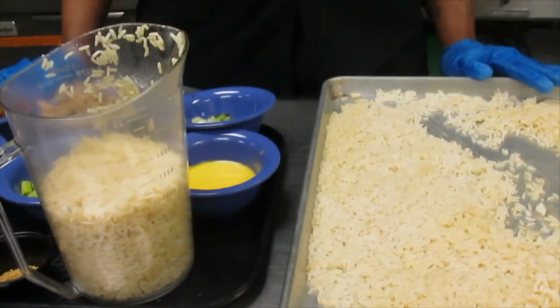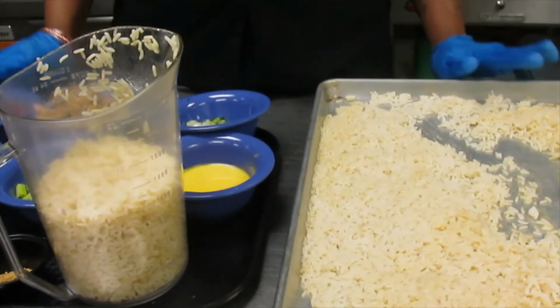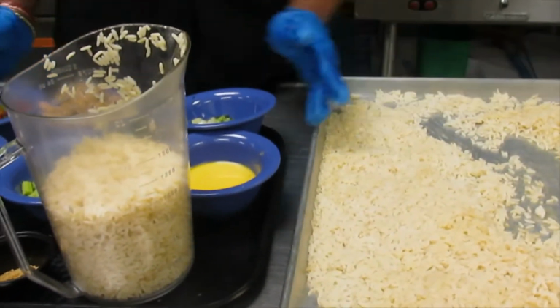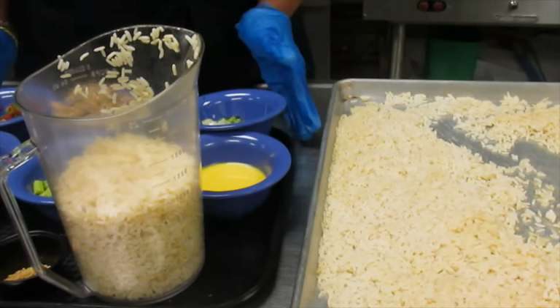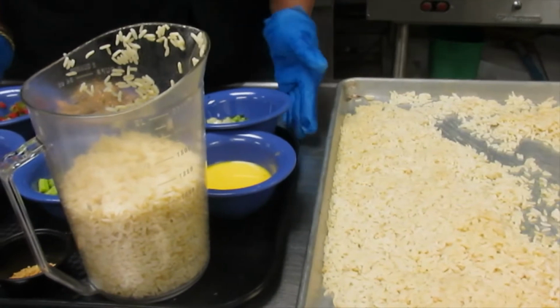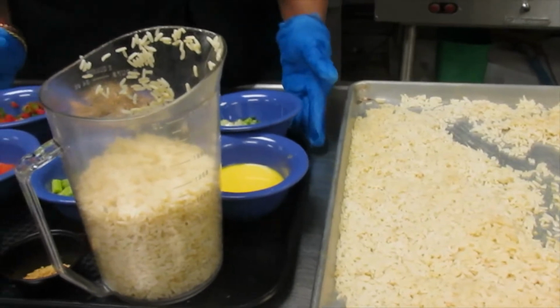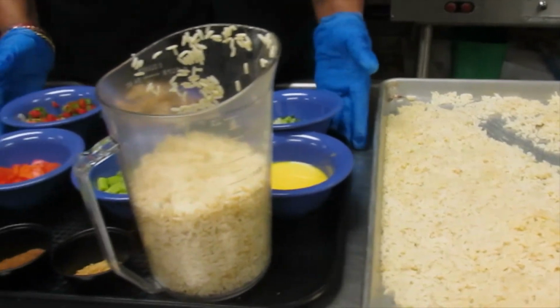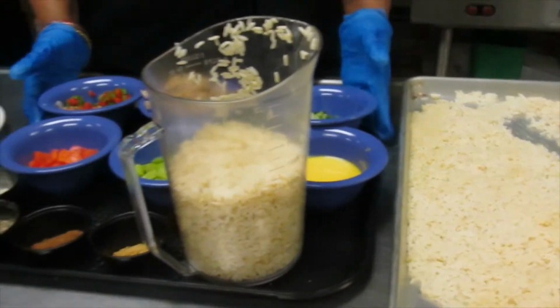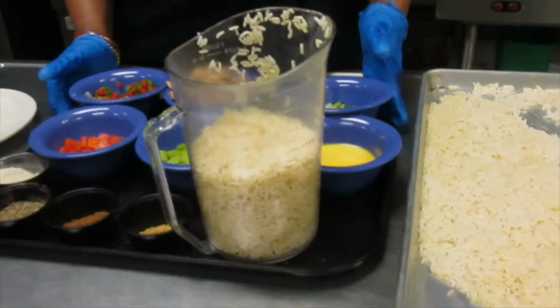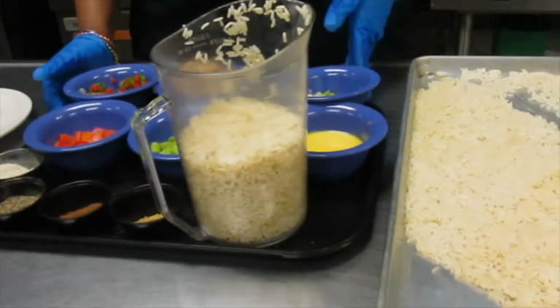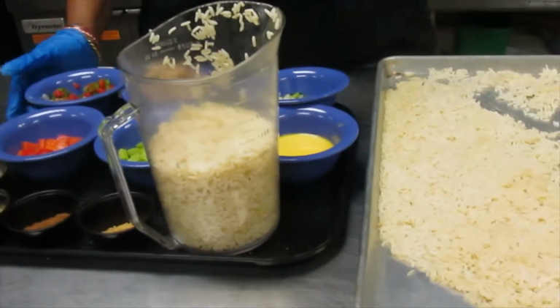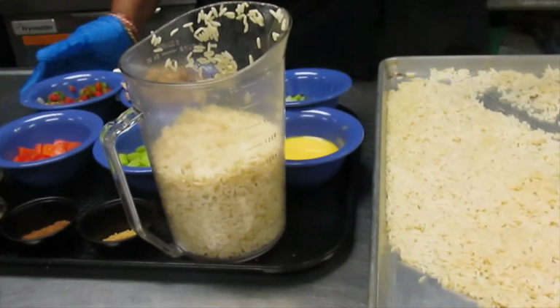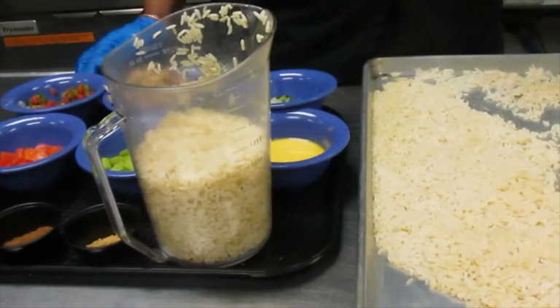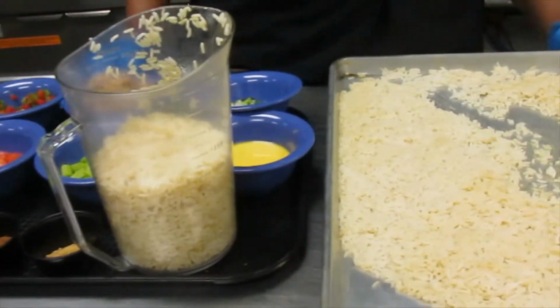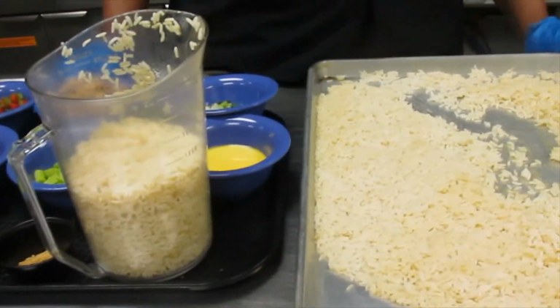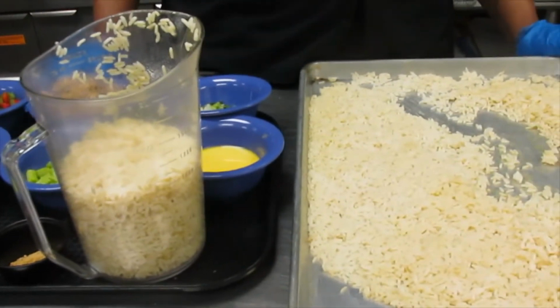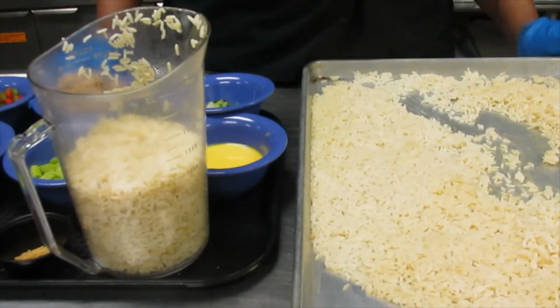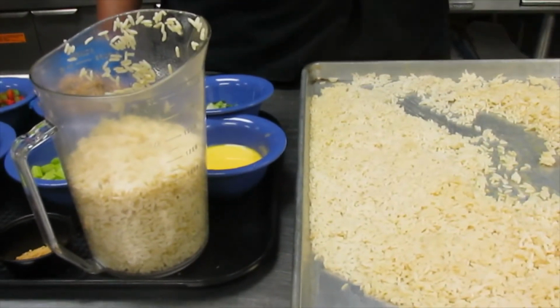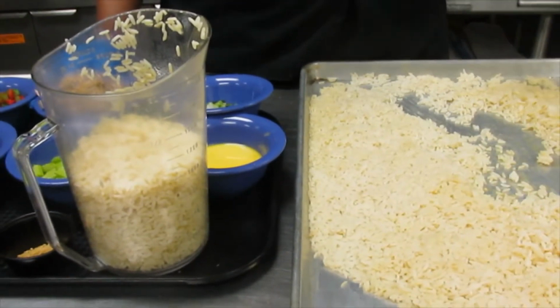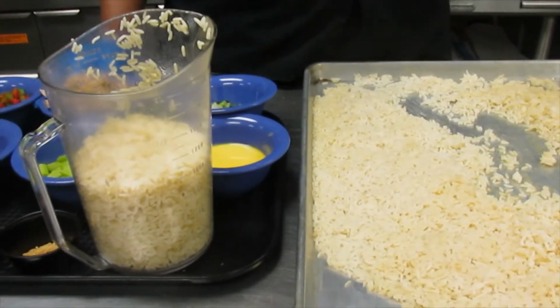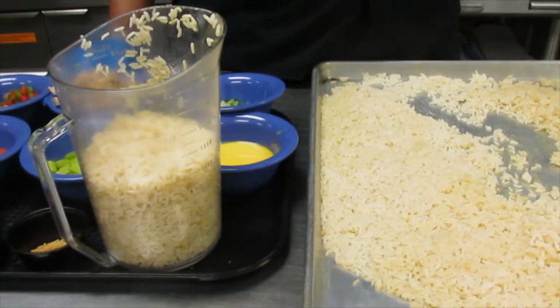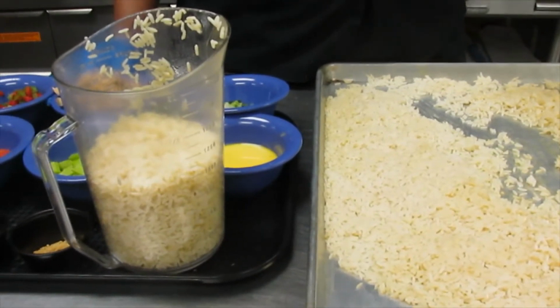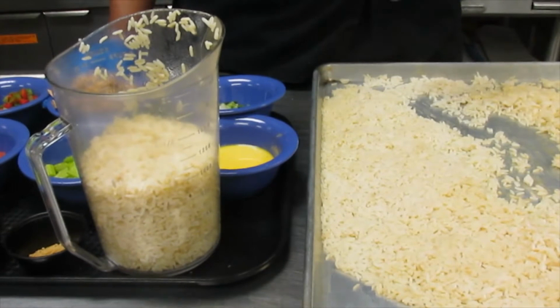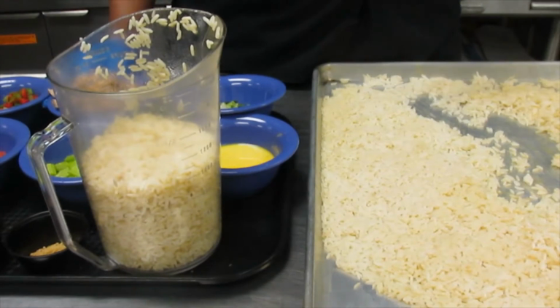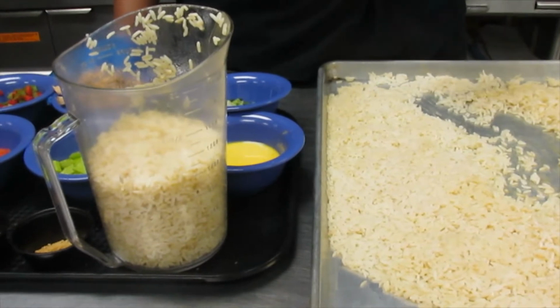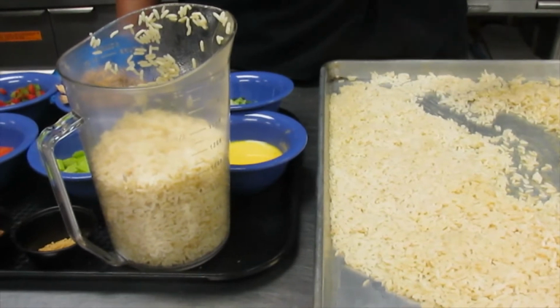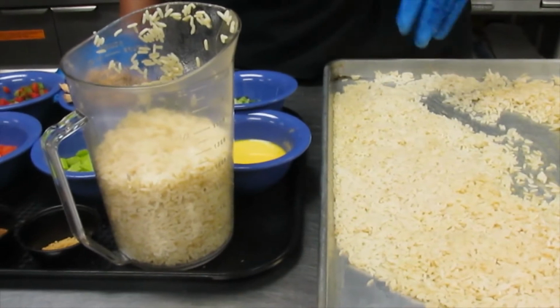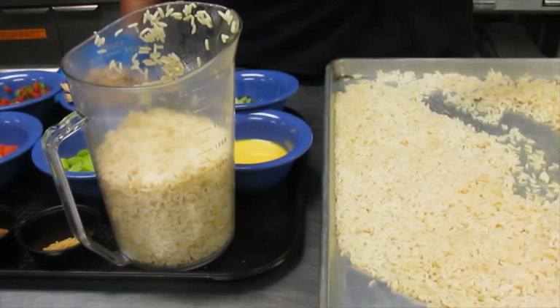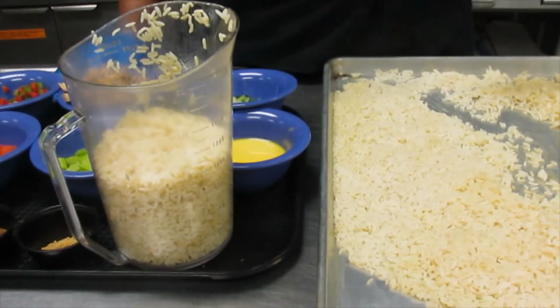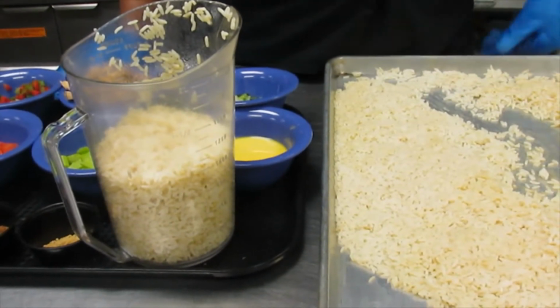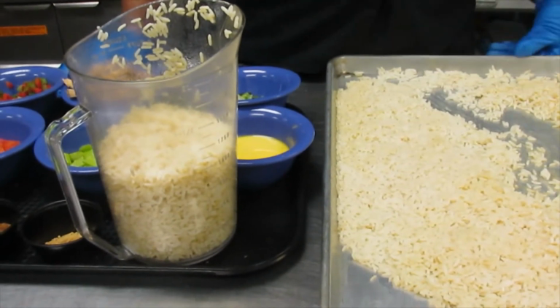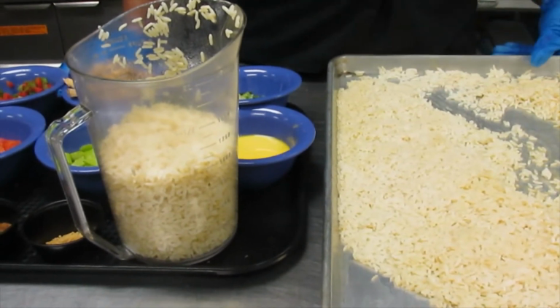Today we'll be making veggie fried rice. This is another good dish that you can use with your leftovers in your fridge to be cost effective.